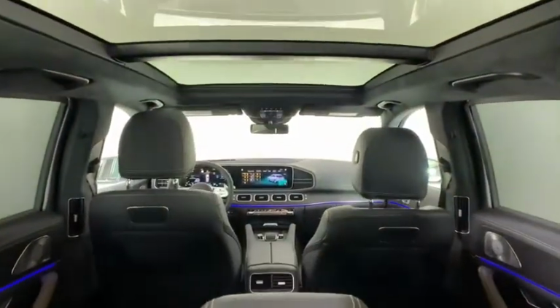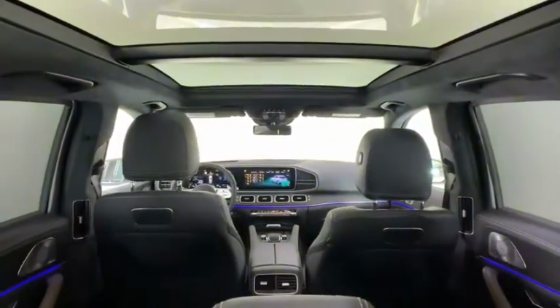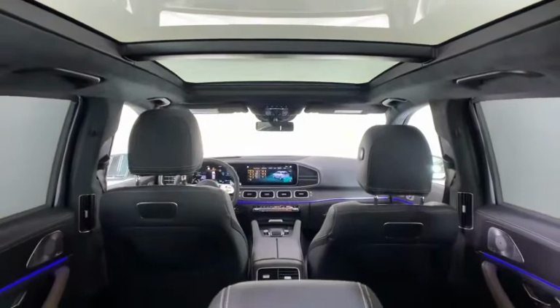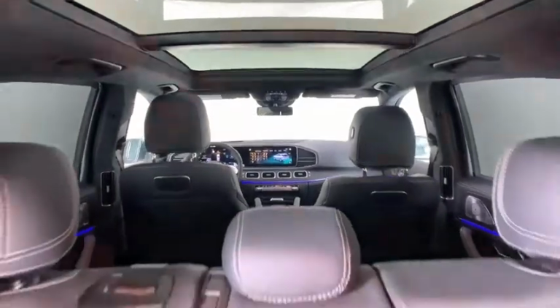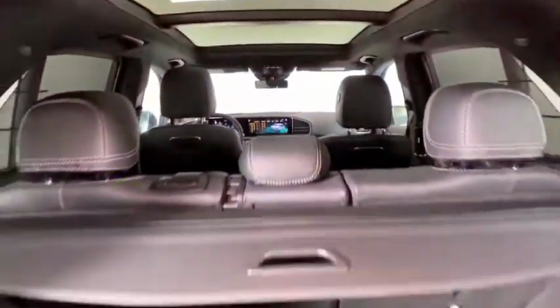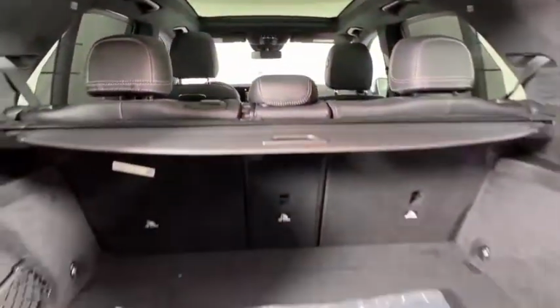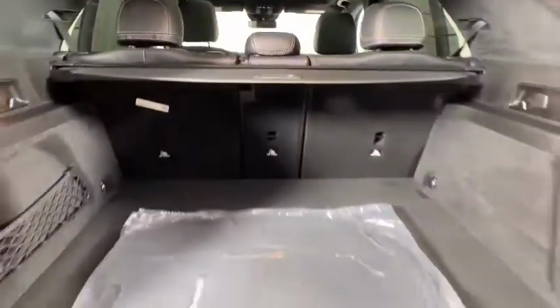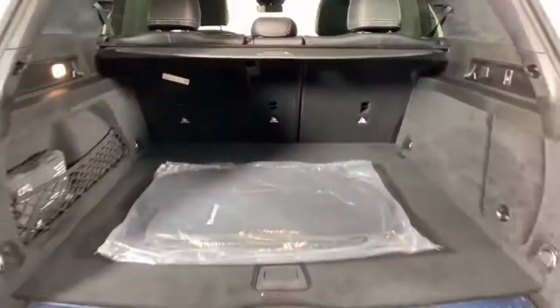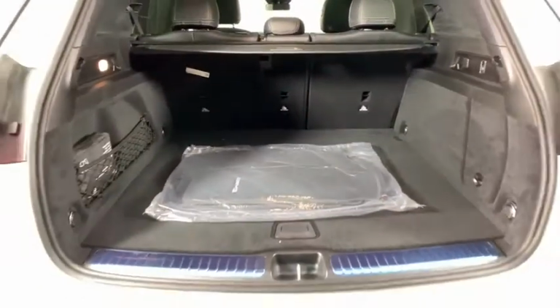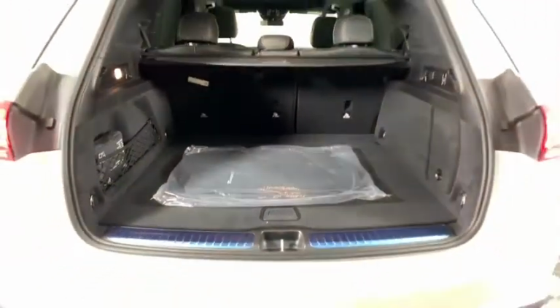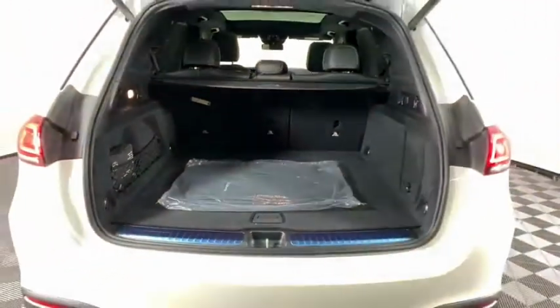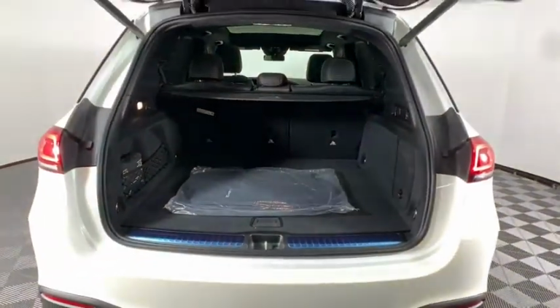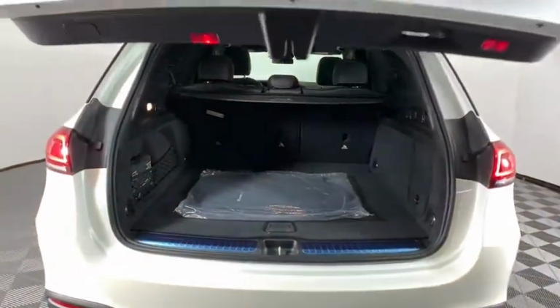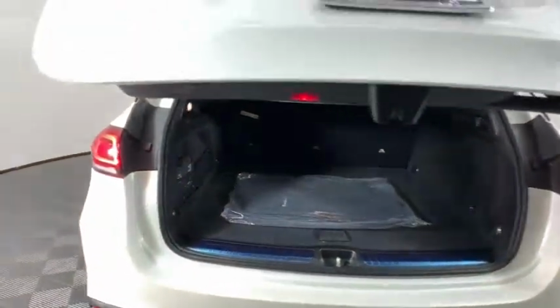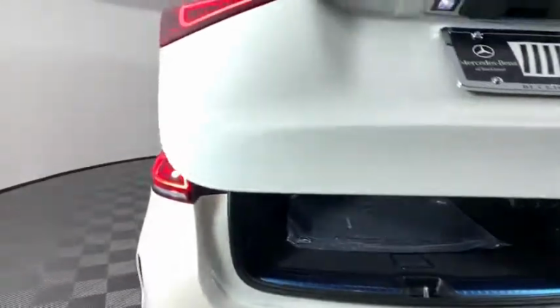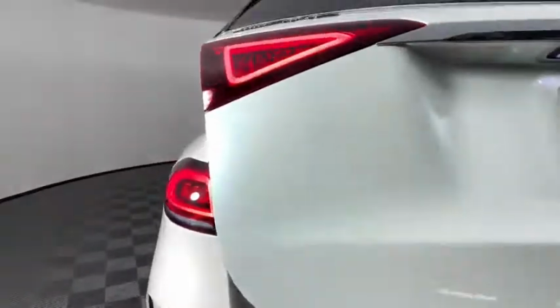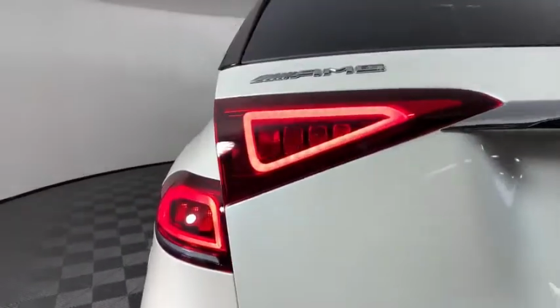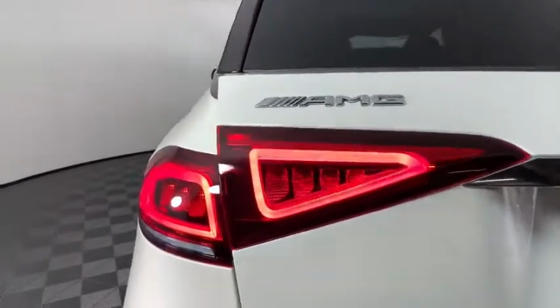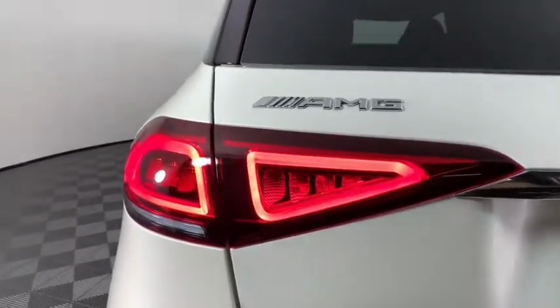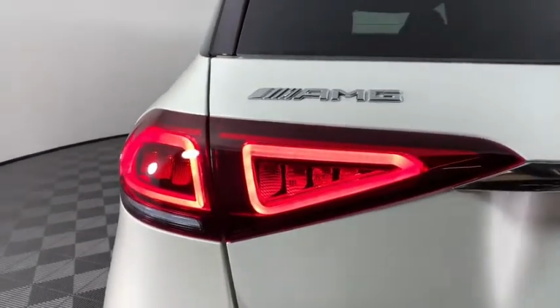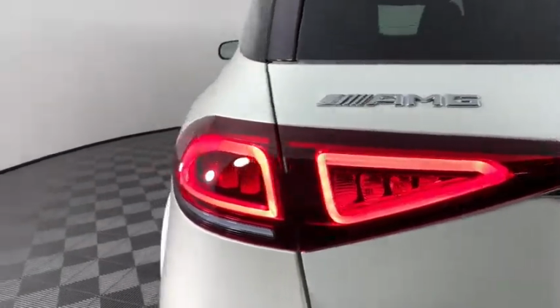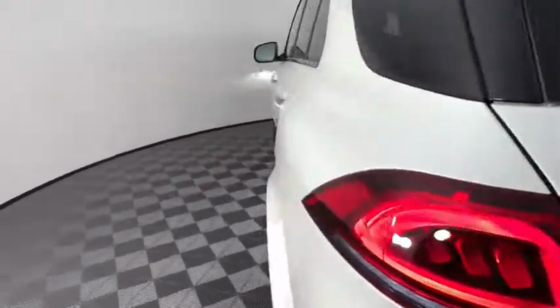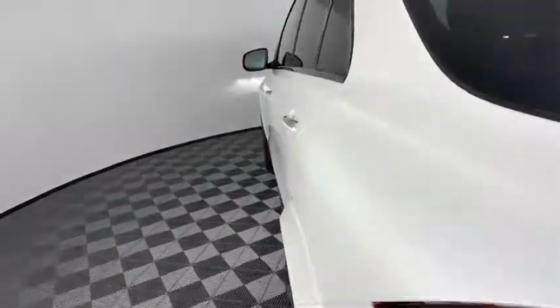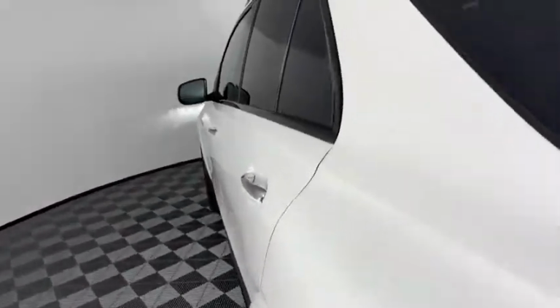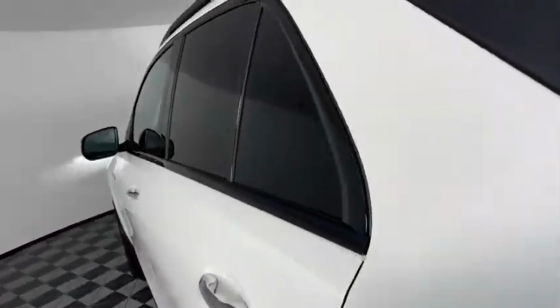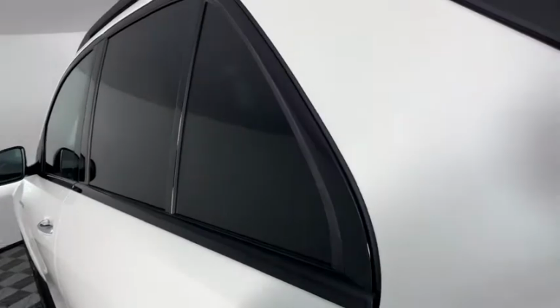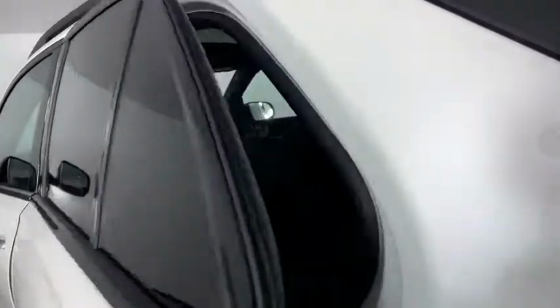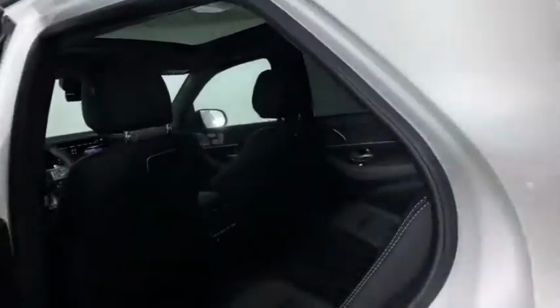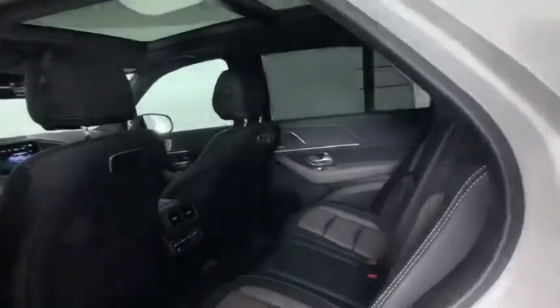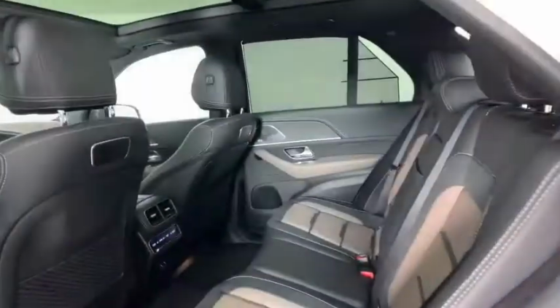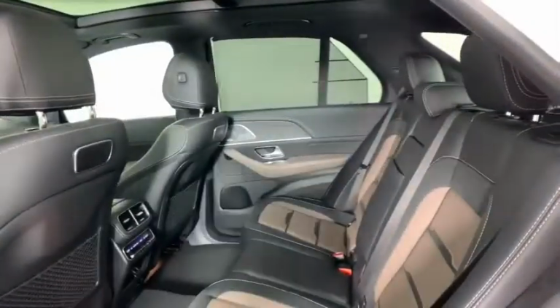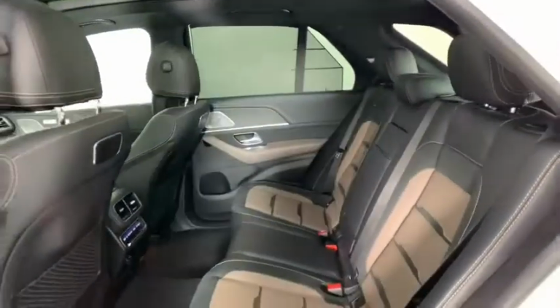Here are some of this vehicle's great options: traction control, power passenger seat, power liftgate, dual airbags, Bluetooth wireless data, hands-free phone, power steering, alloy wheels, four-wheel disc brakes, and active suspension system.